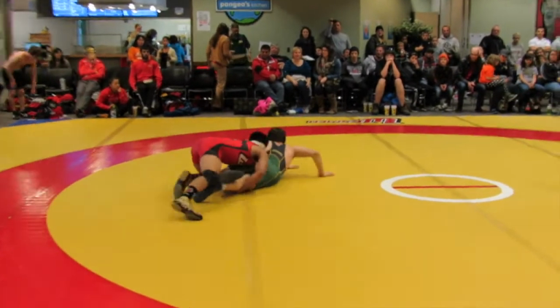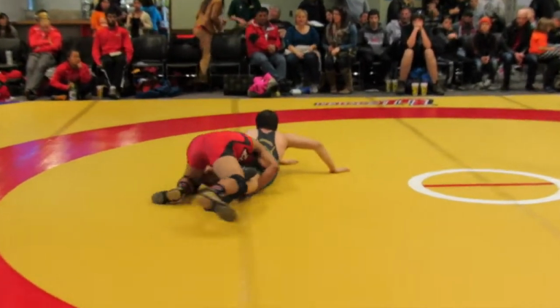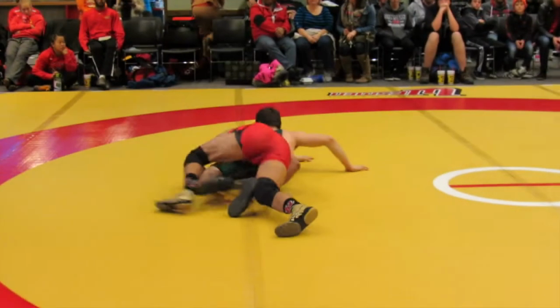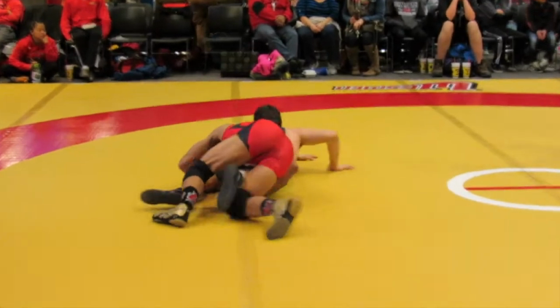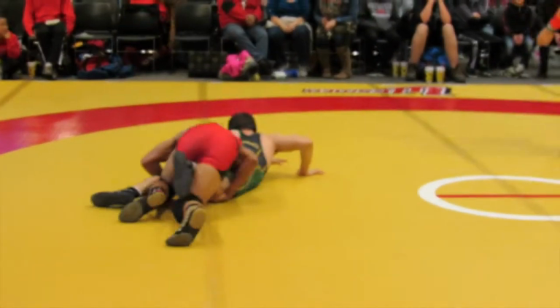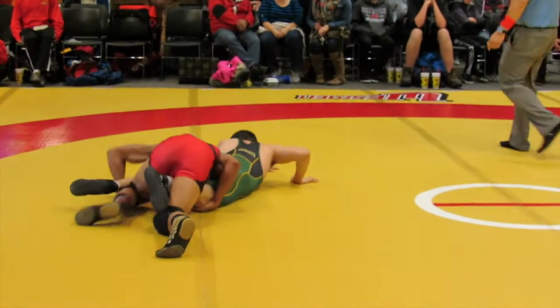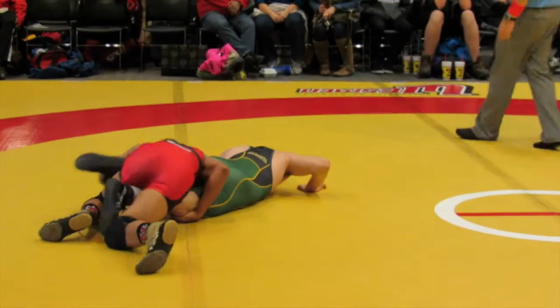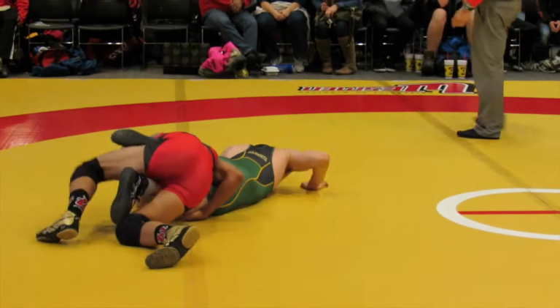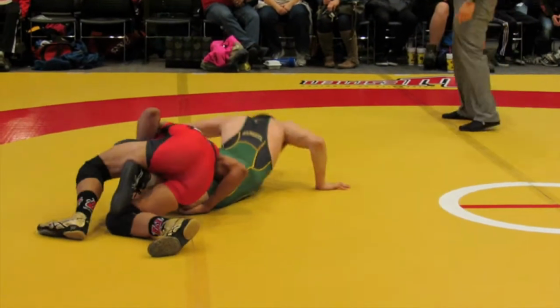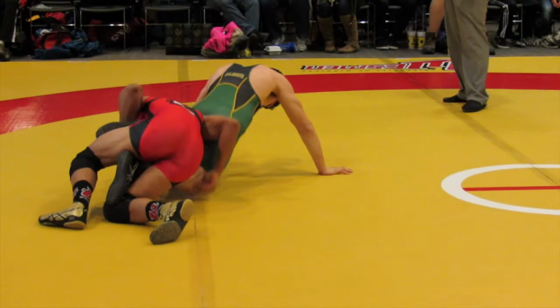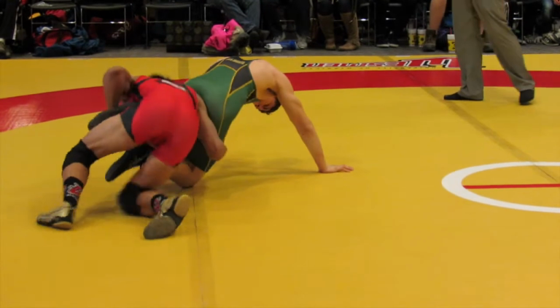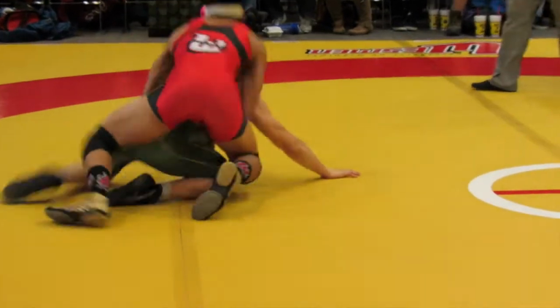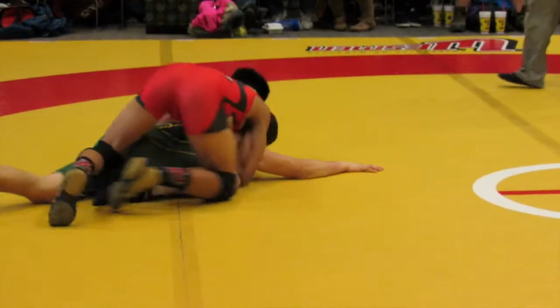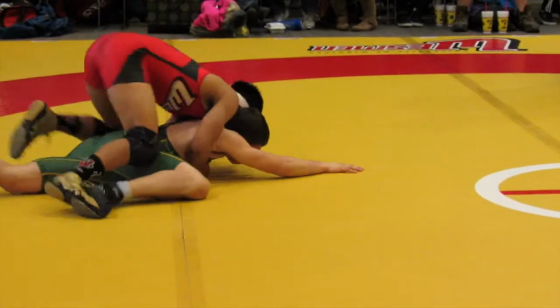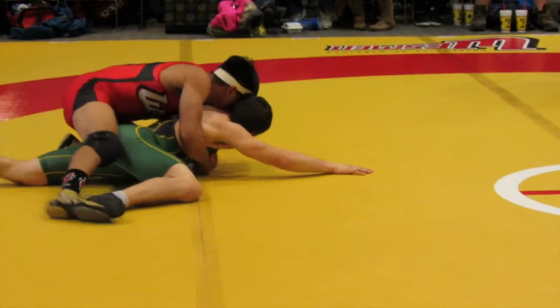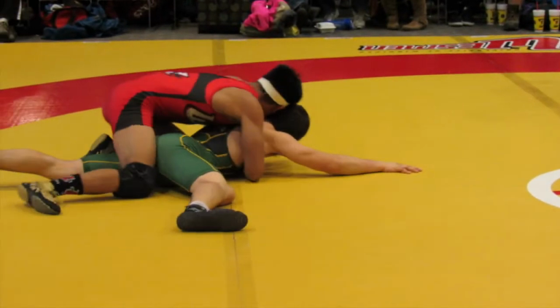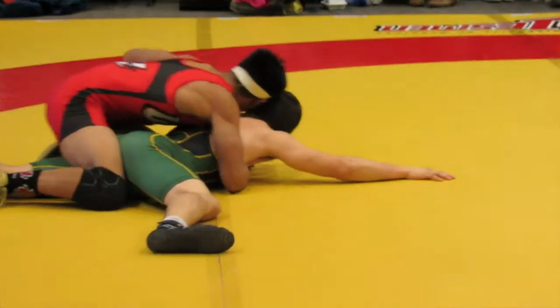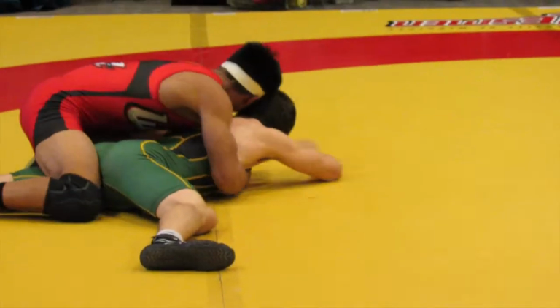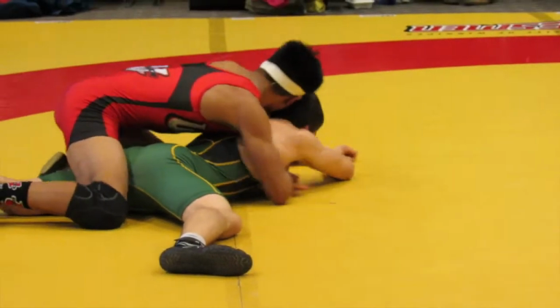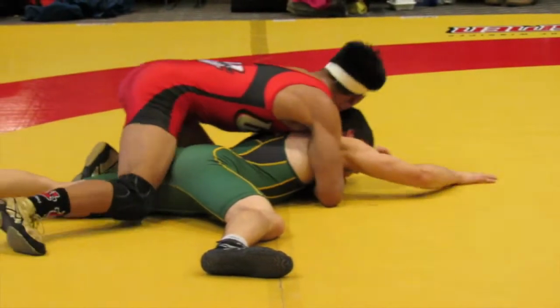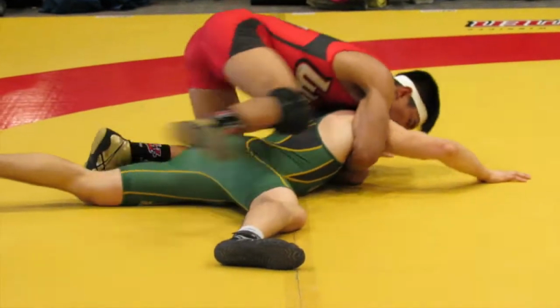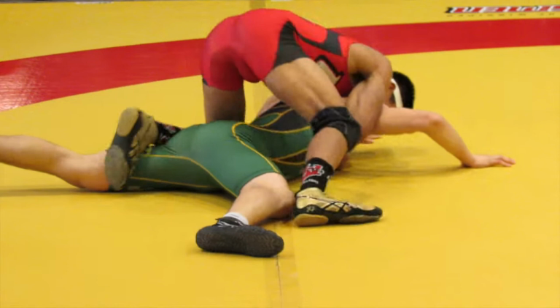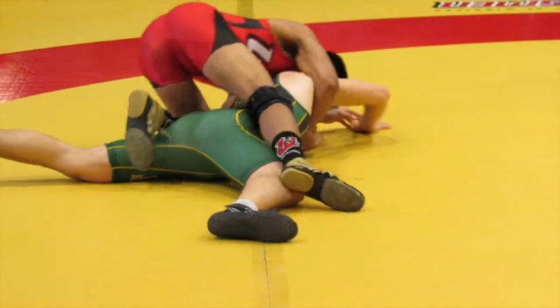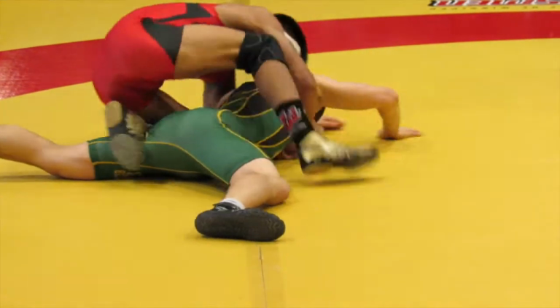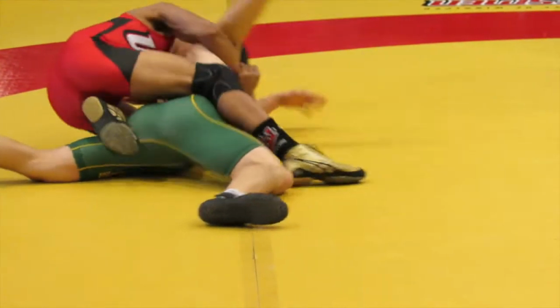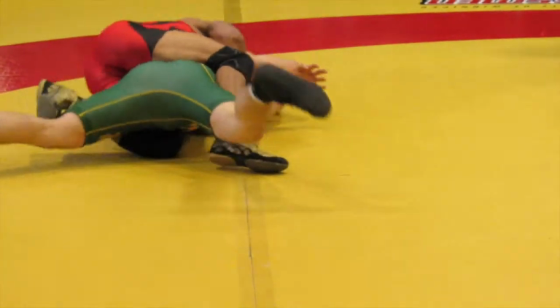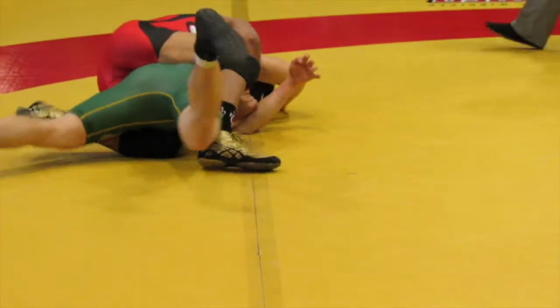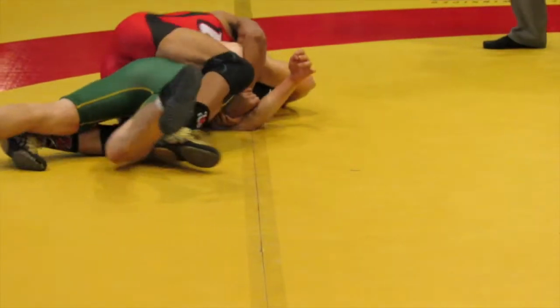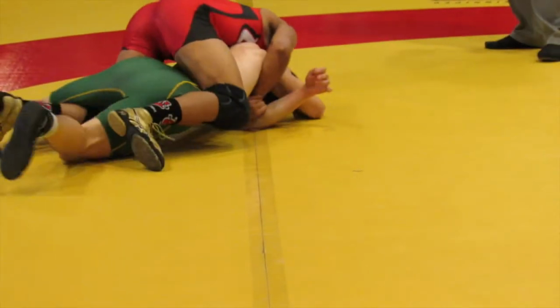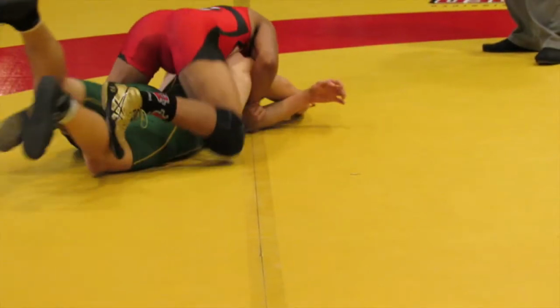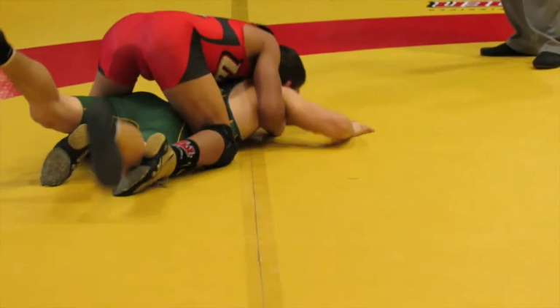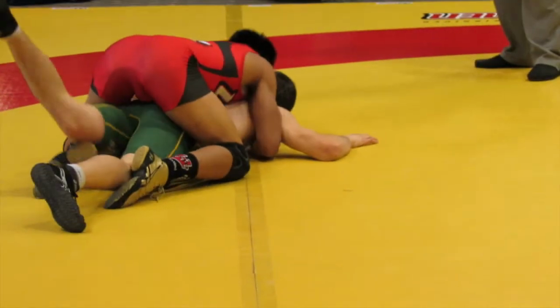Good. Keep your knees wide and come up, come up. Get your other arm out, come on. Turn it up.